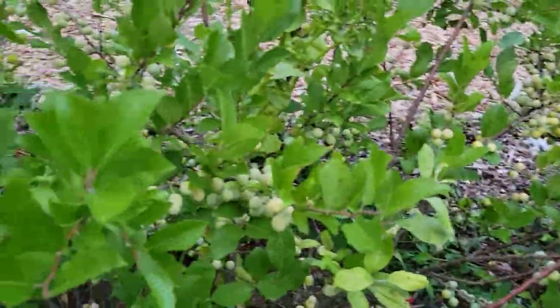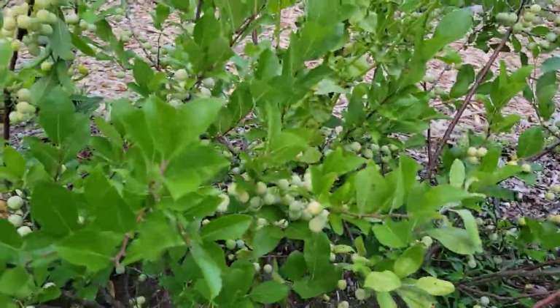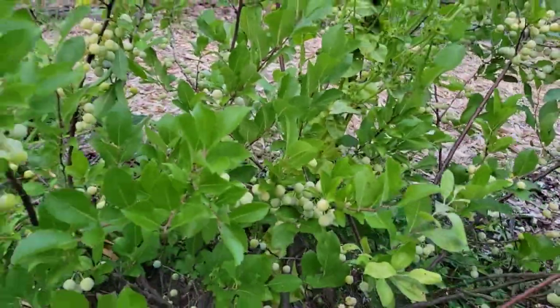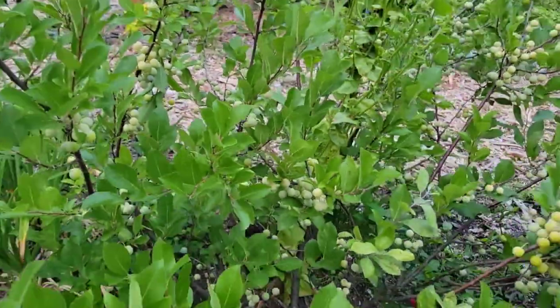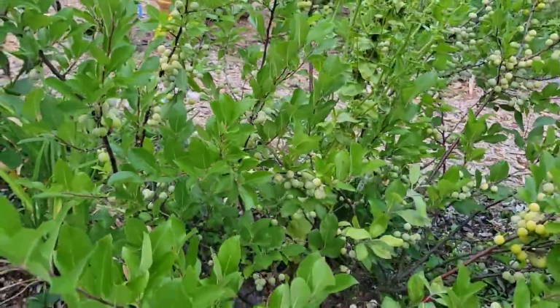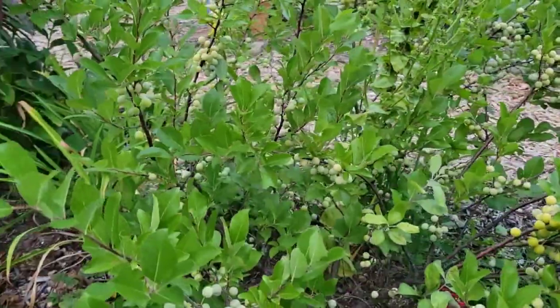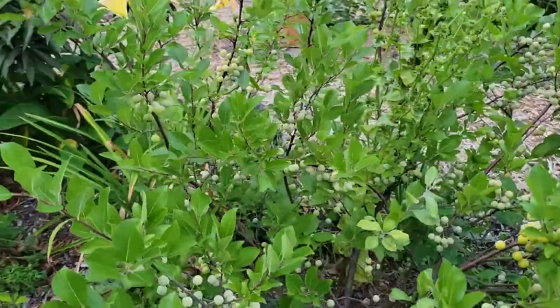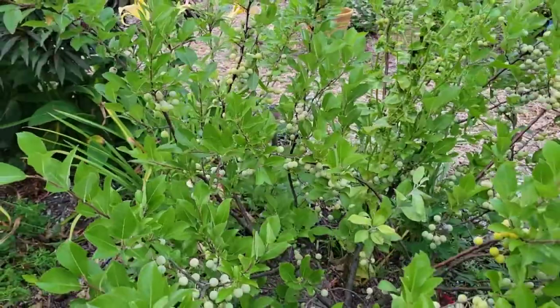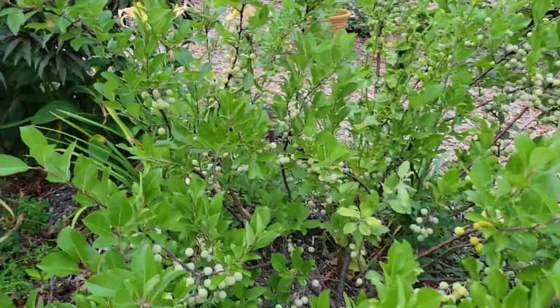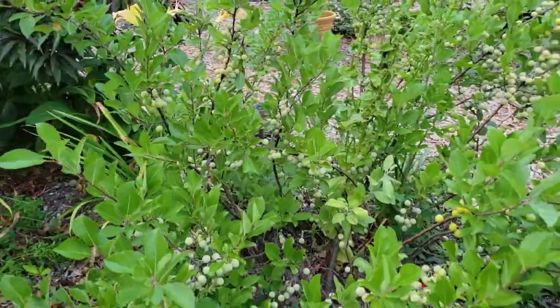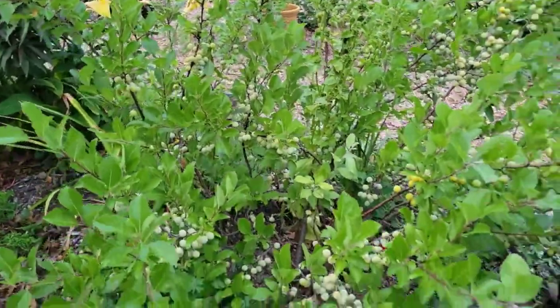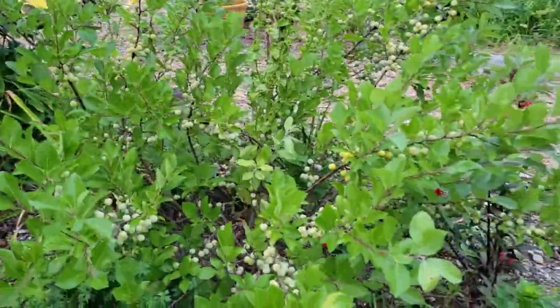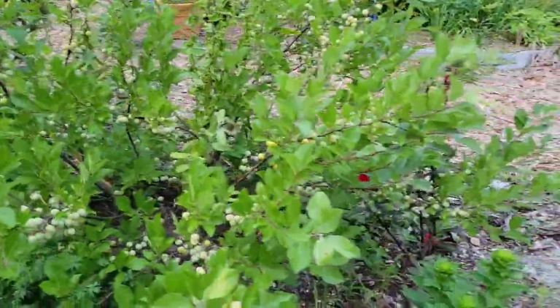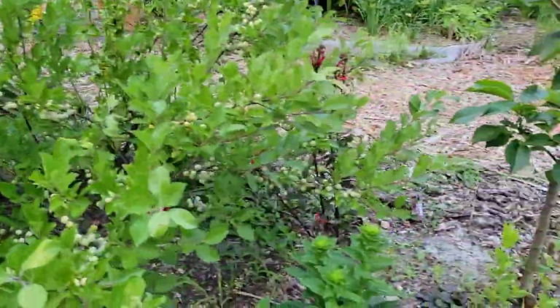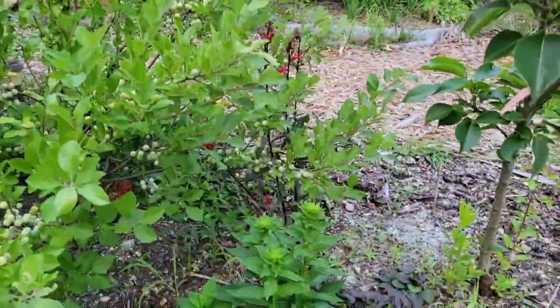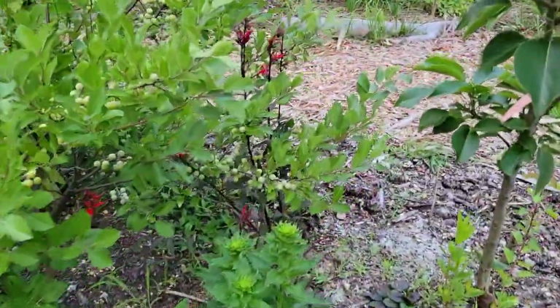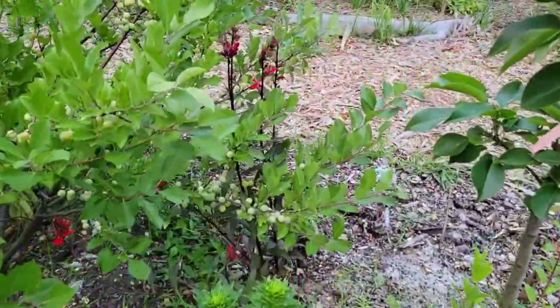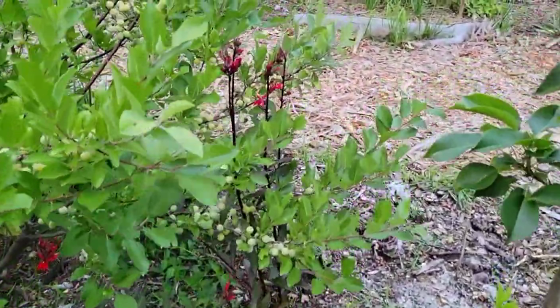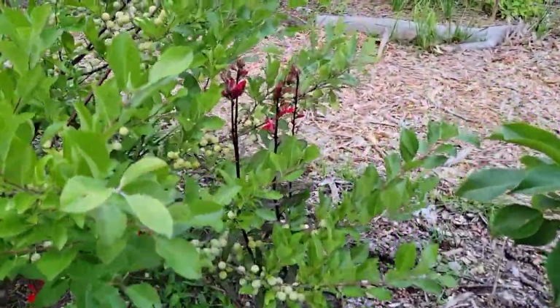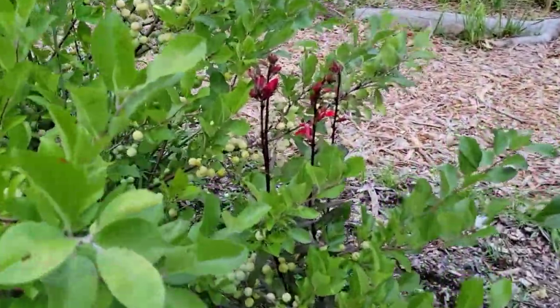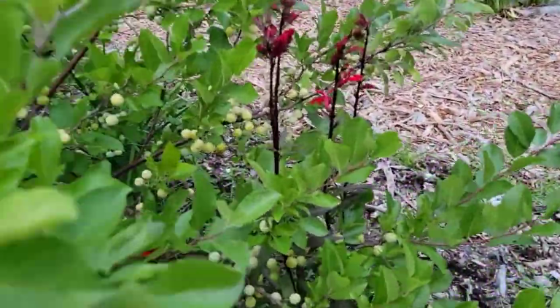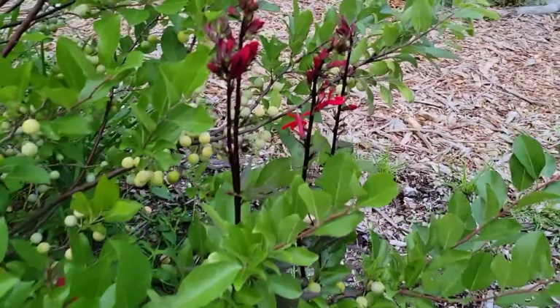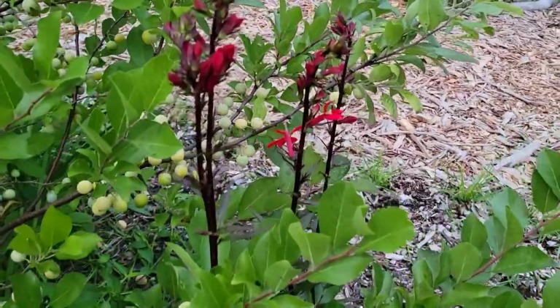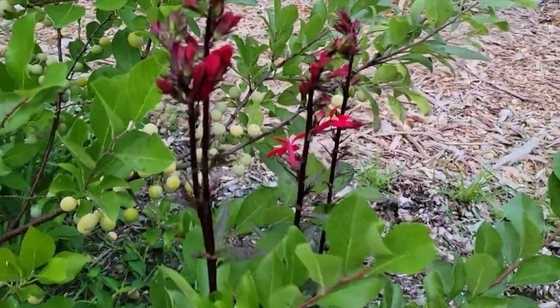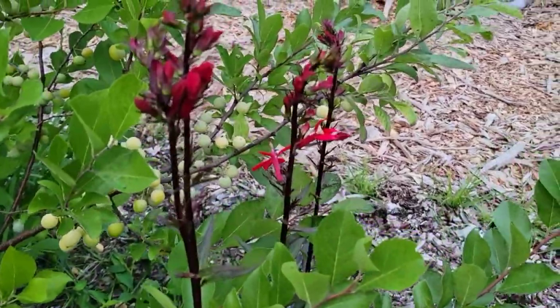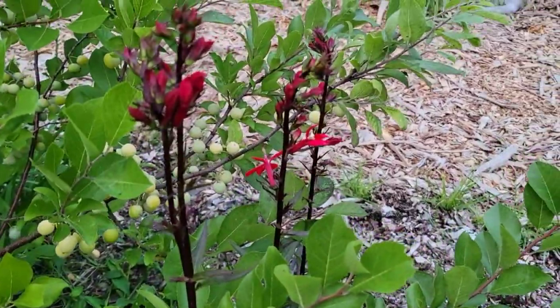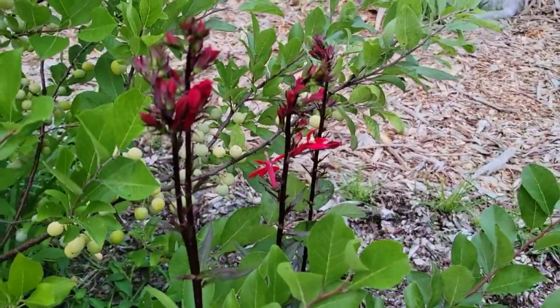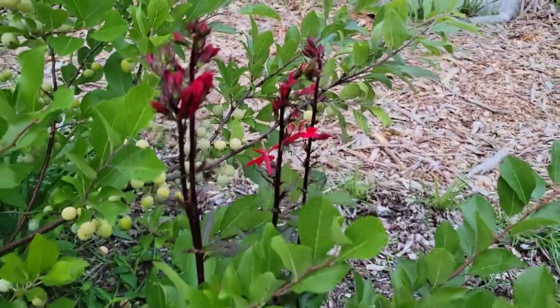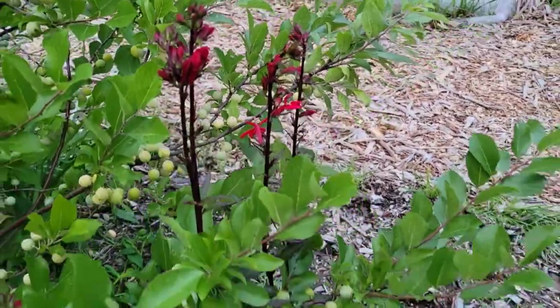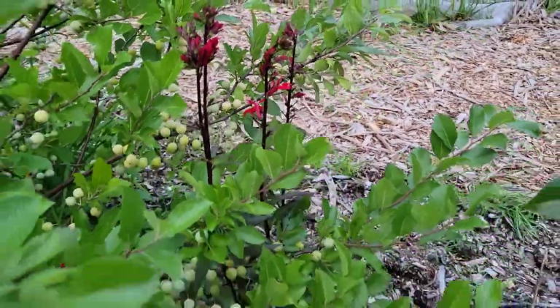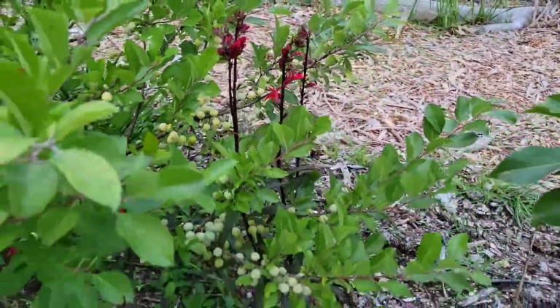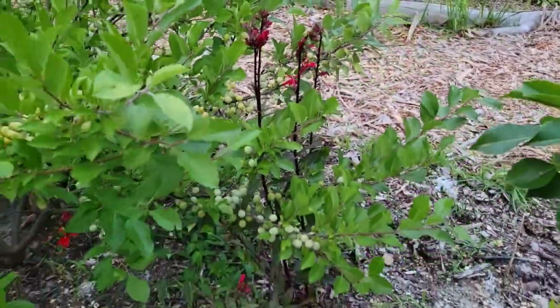We have the cardinal flower just starting to bloom. Hummingbirds love that one.